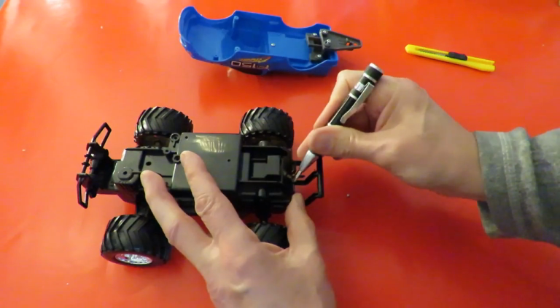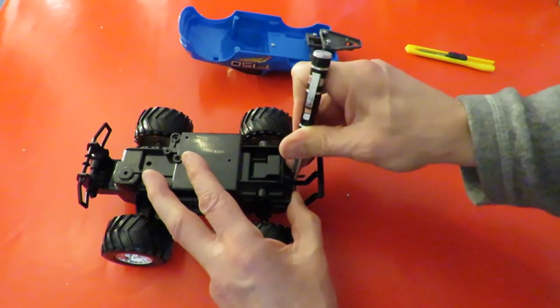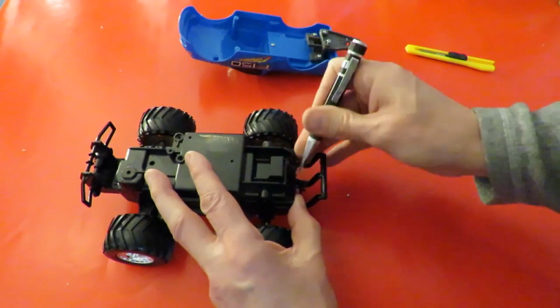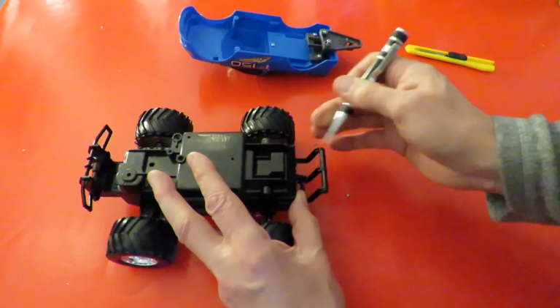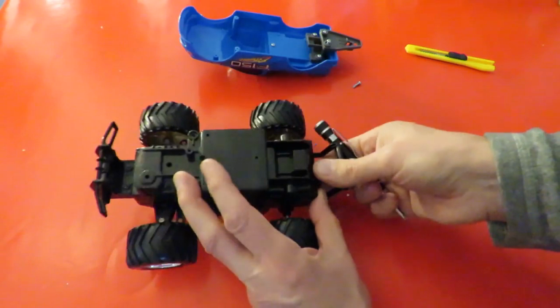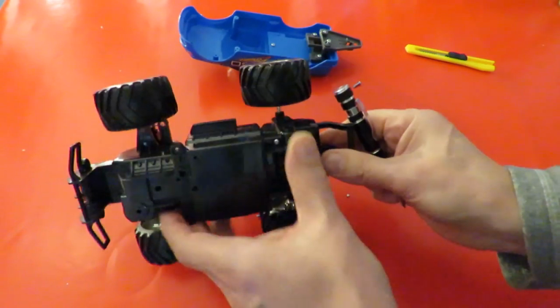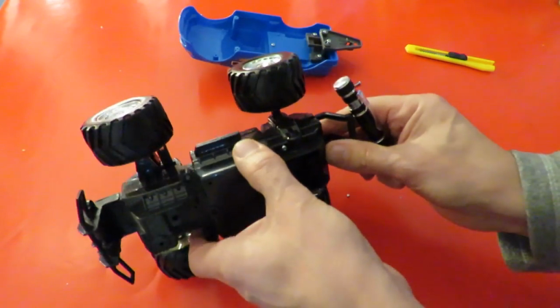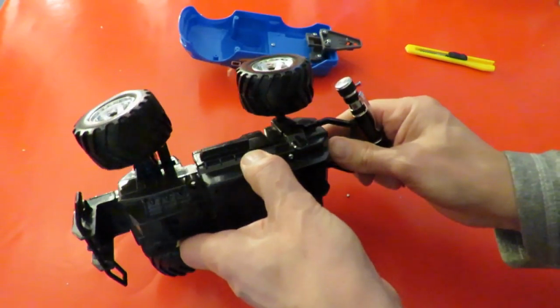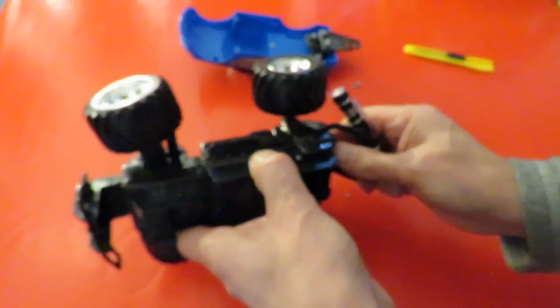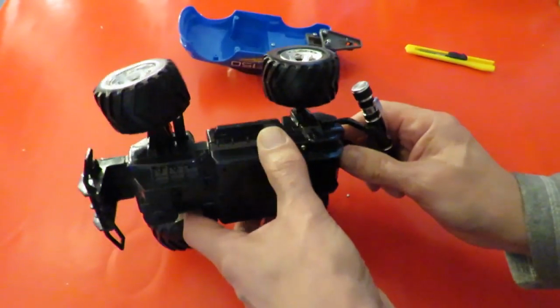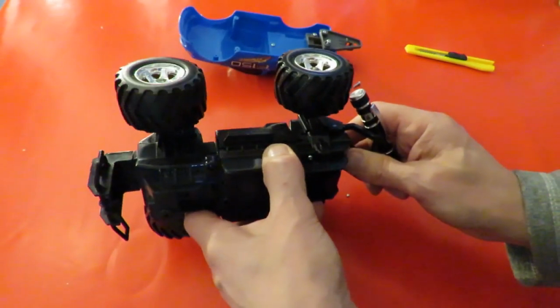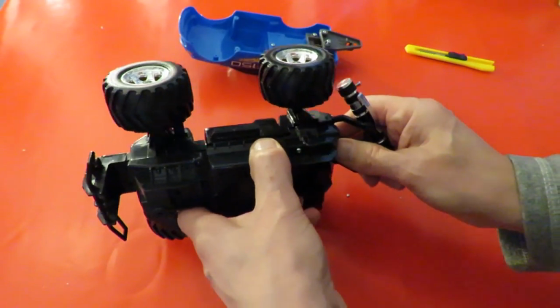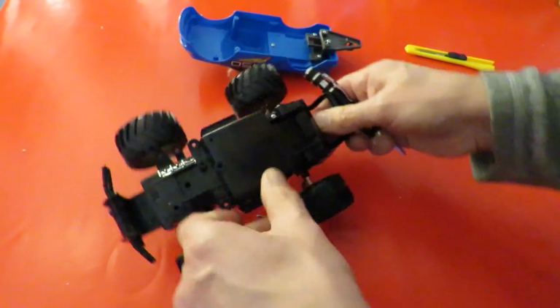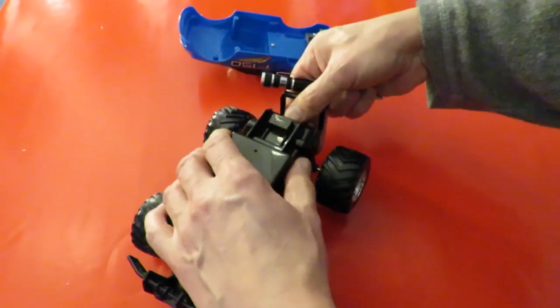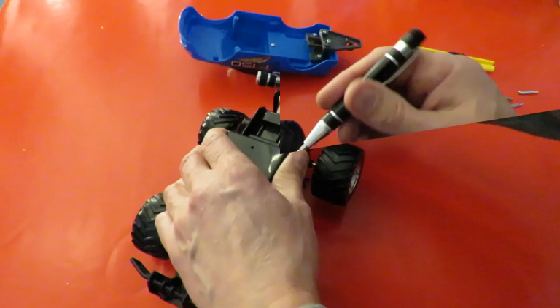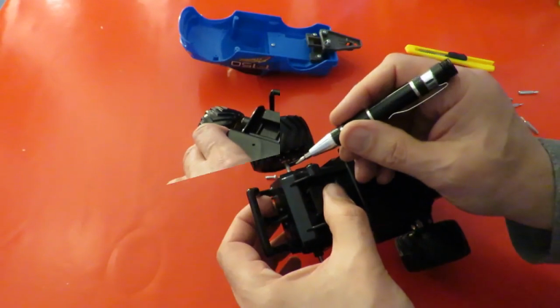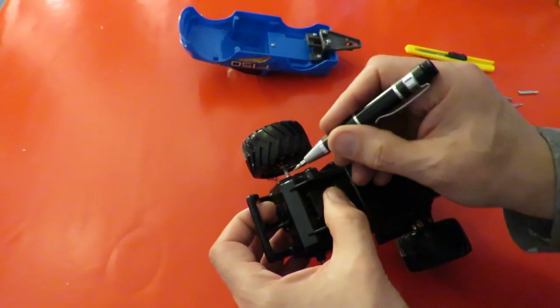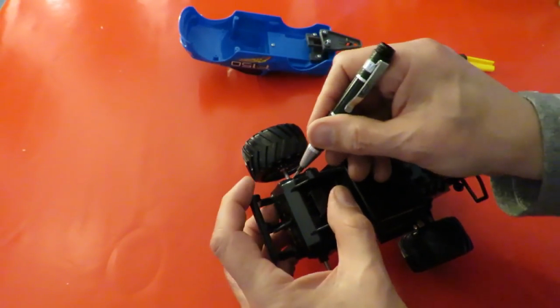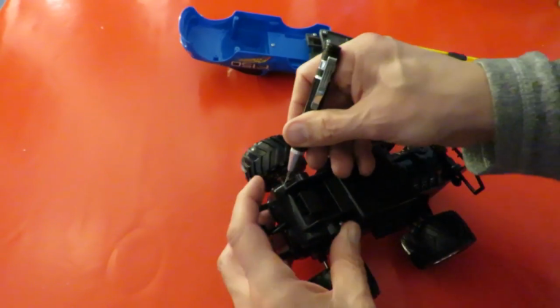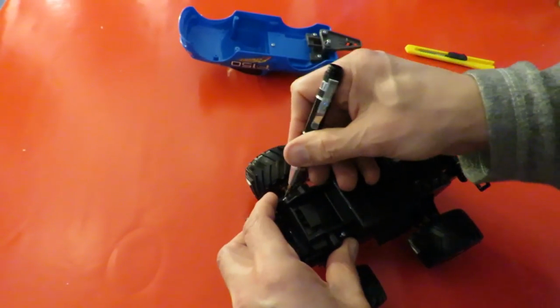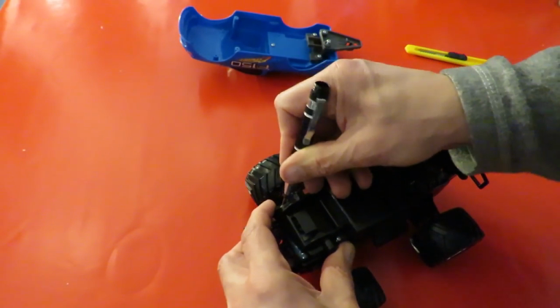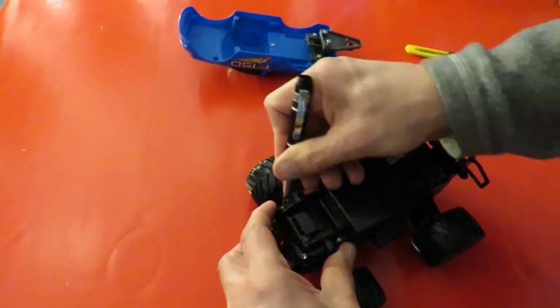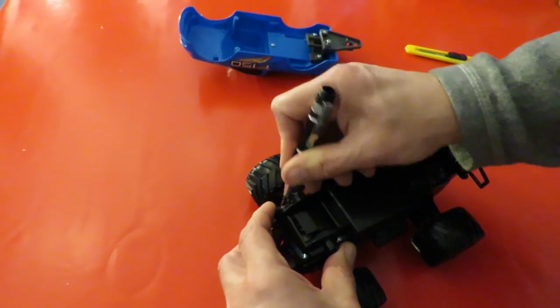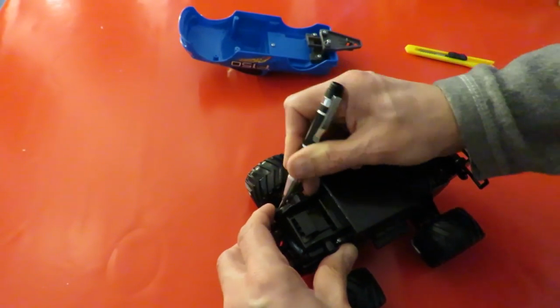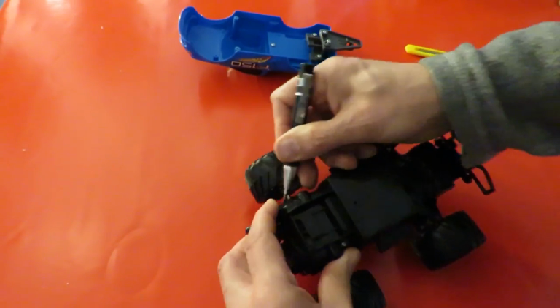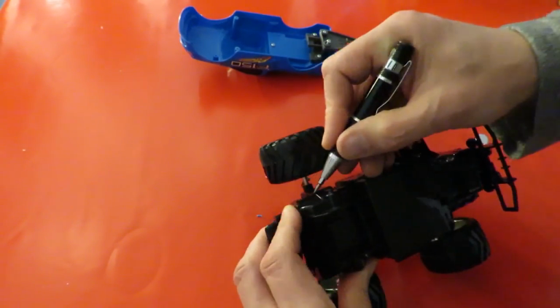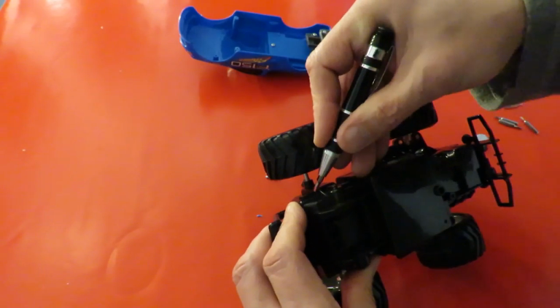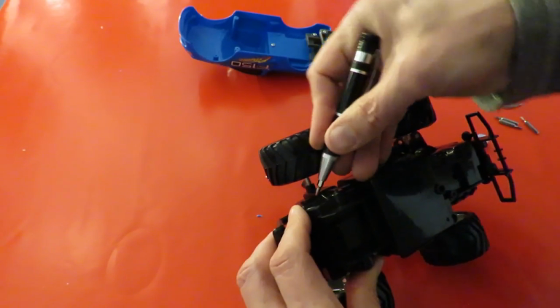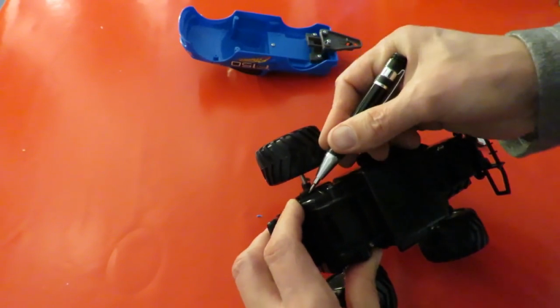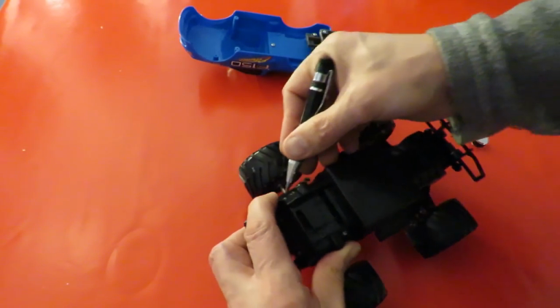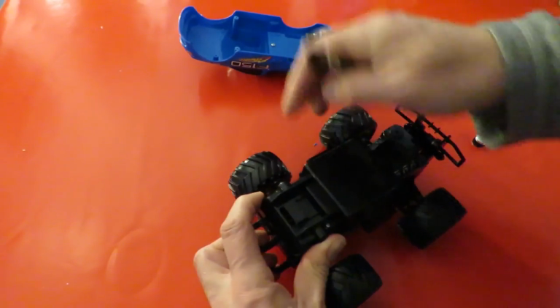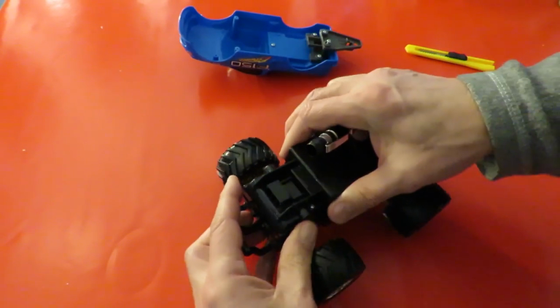I reckon it might be. That's one of those clipped-together things again where the clips break when you try and spring them apart. Two of them are broken. This one doesn't want to come apart at all. There we go.